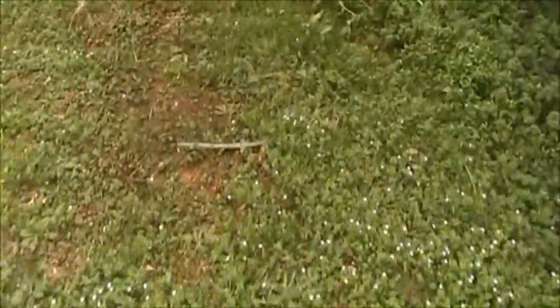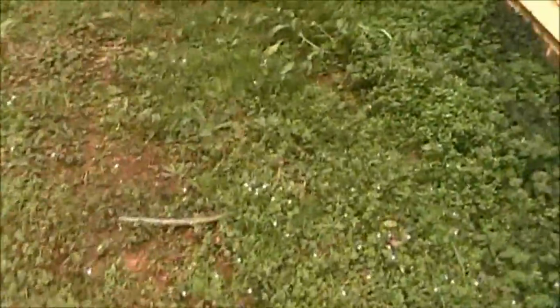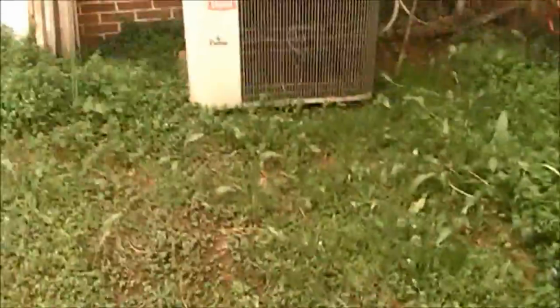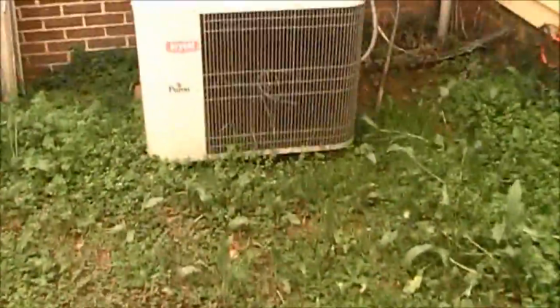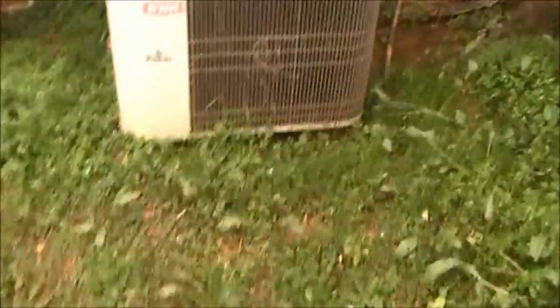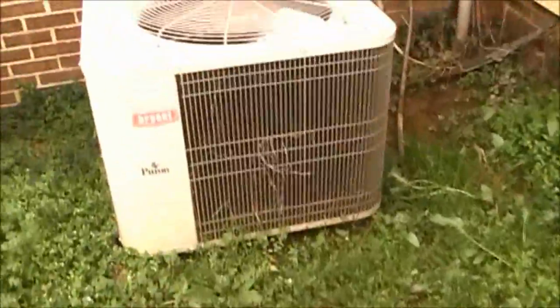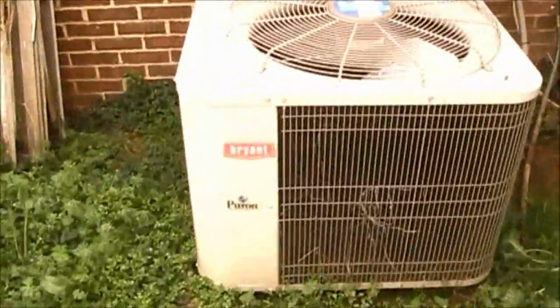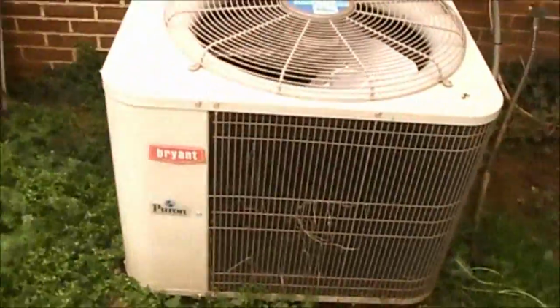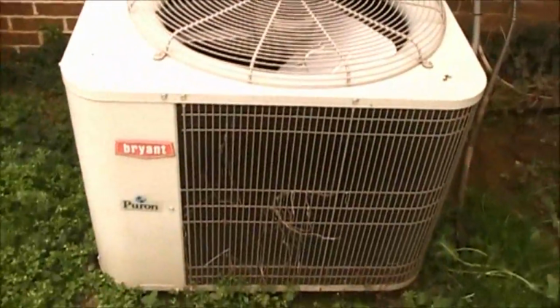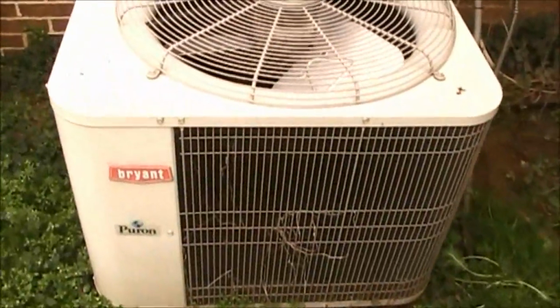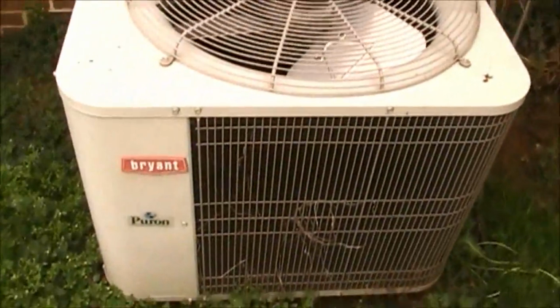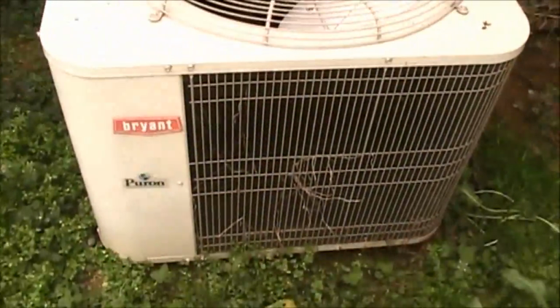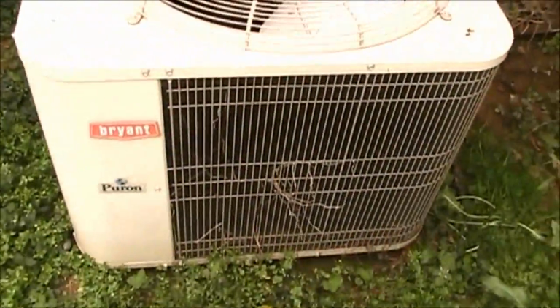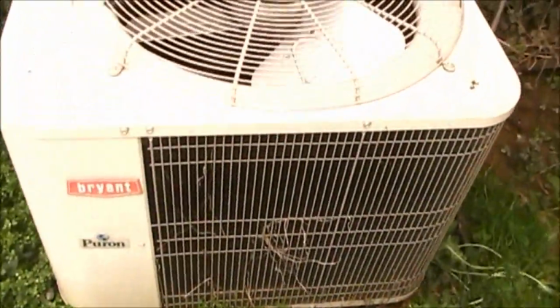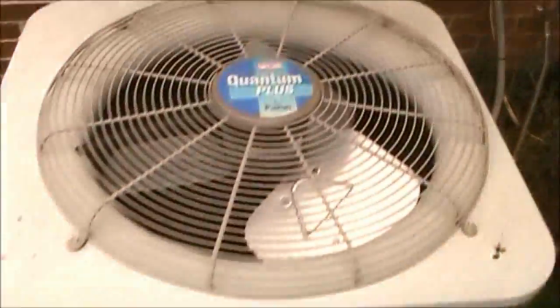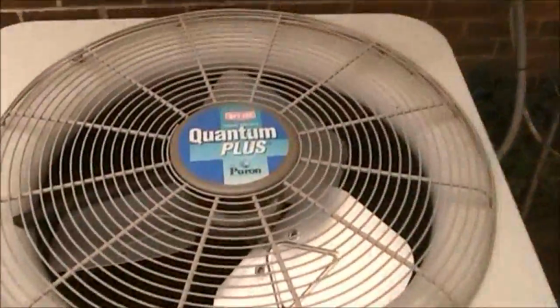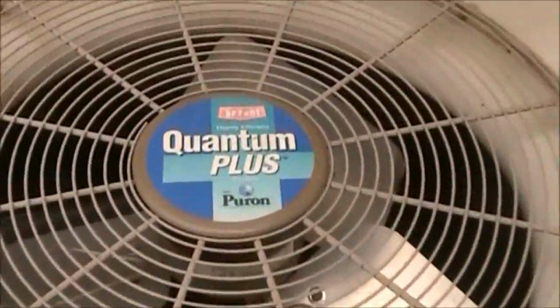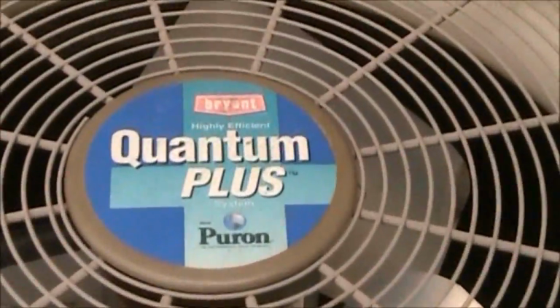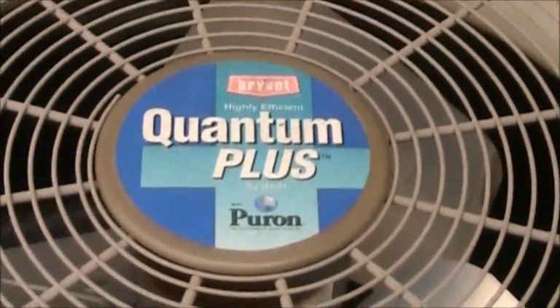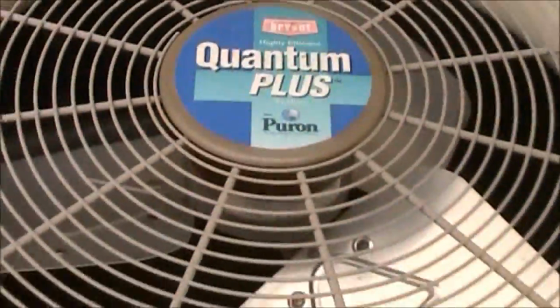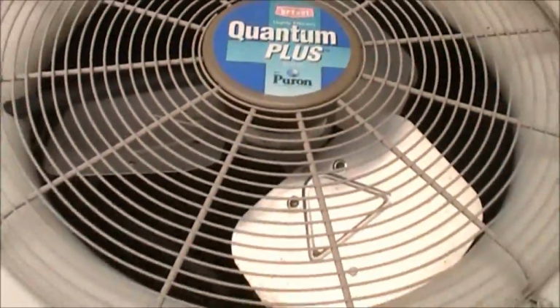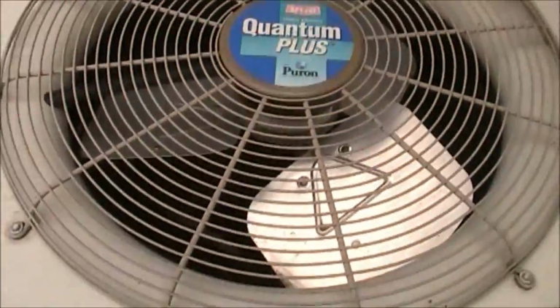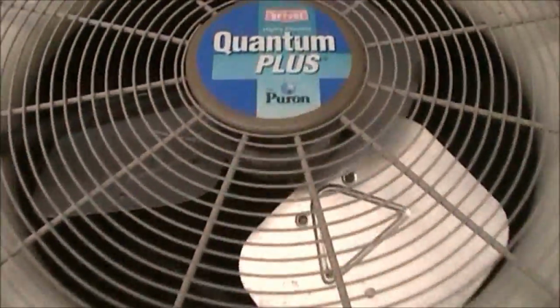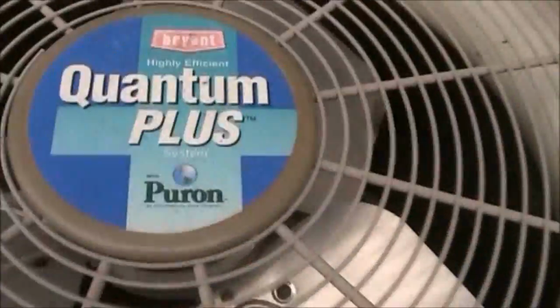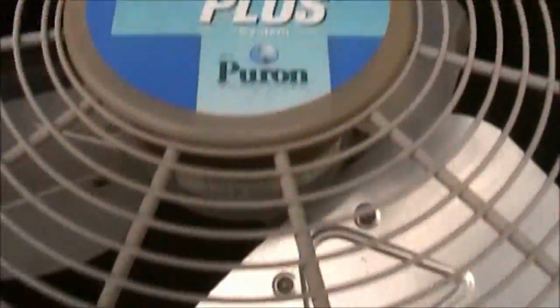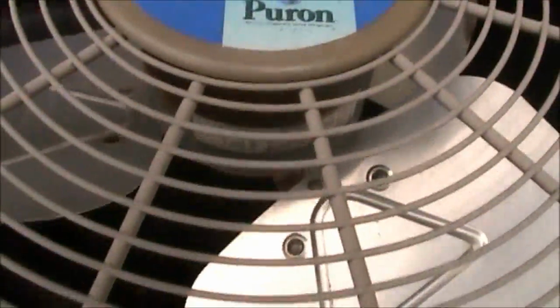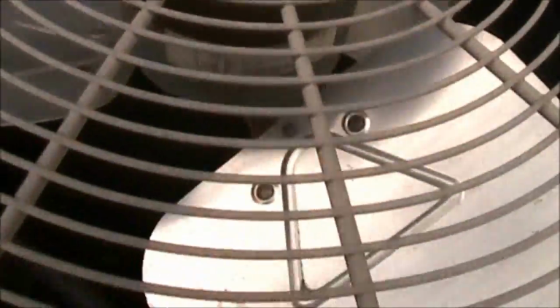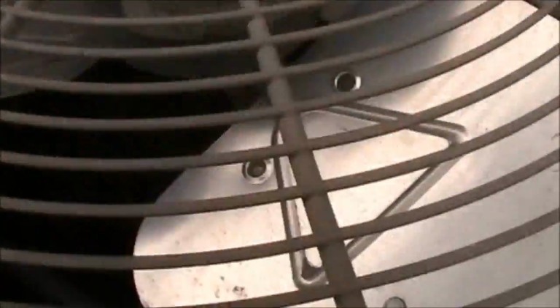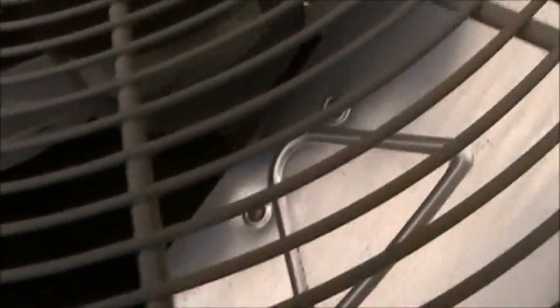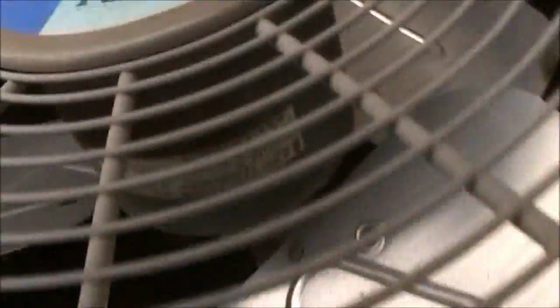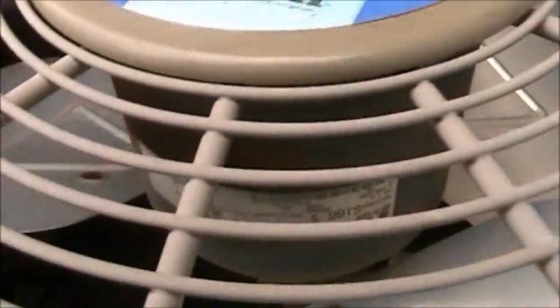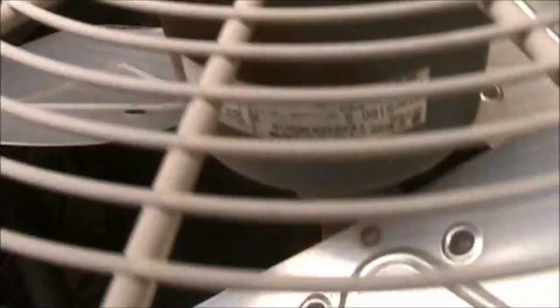We're over here at my aunt's parent's house and here's our air conditioner. It's a Bryant Quantum Plus Puron, highly efficient, with a GE fan motor.